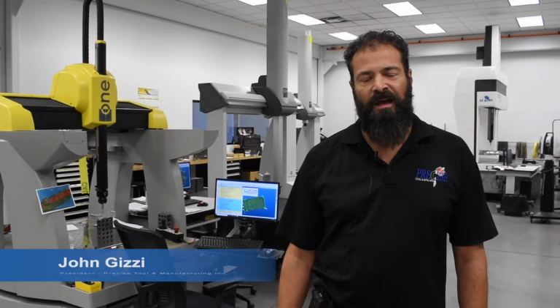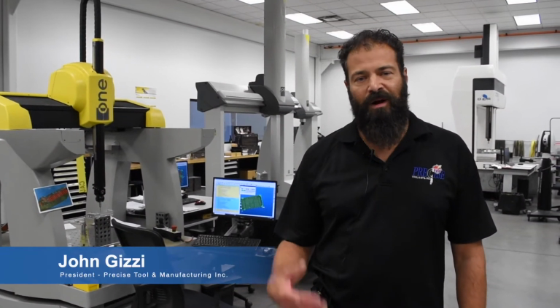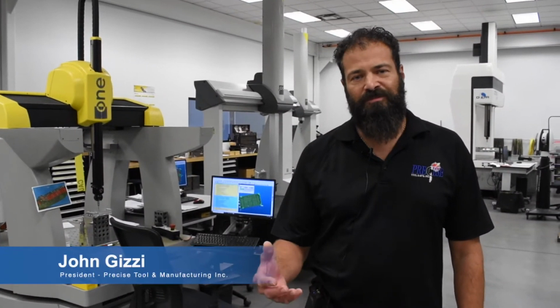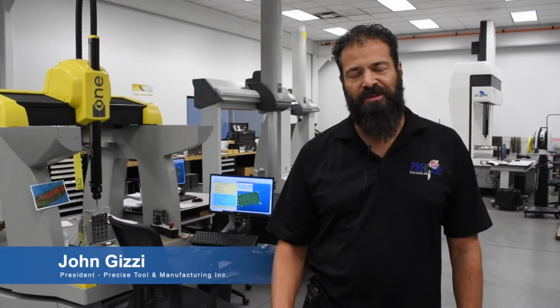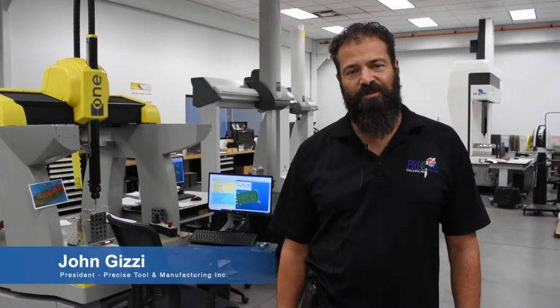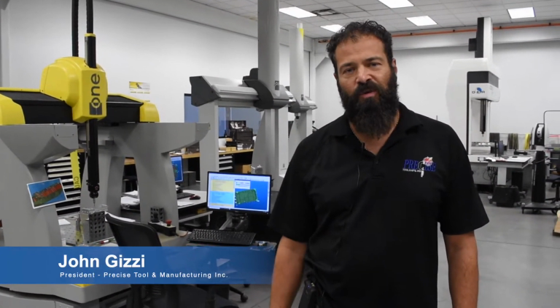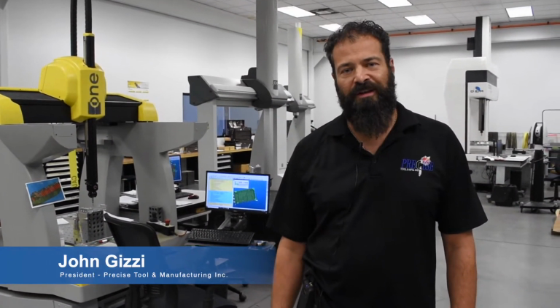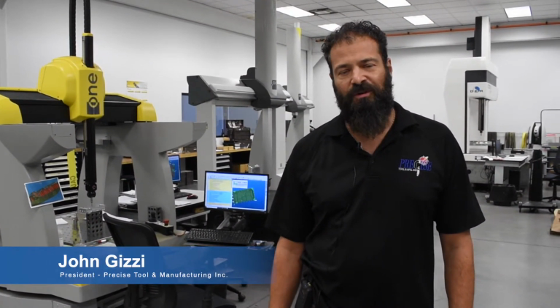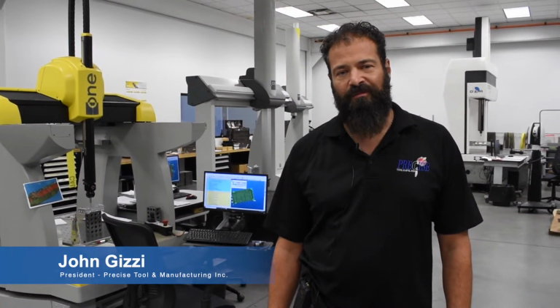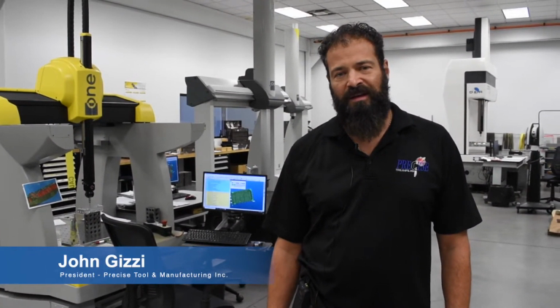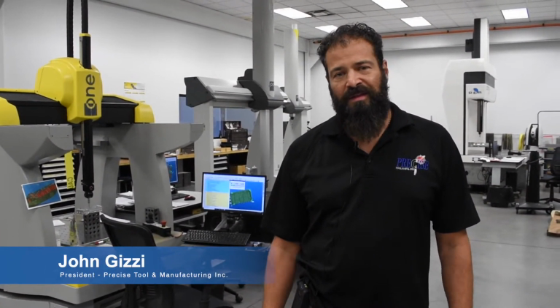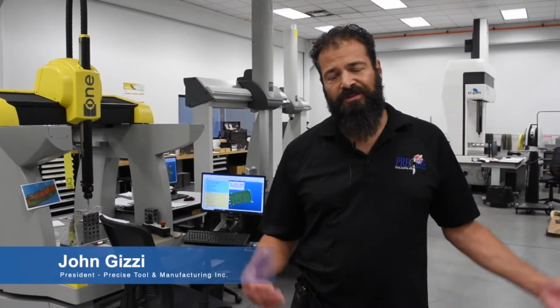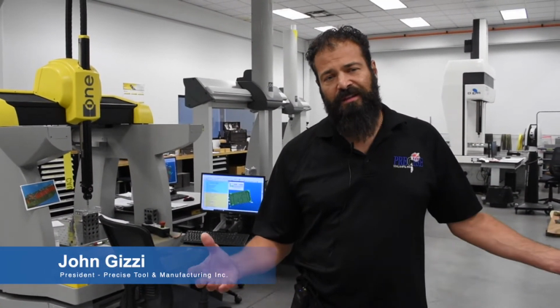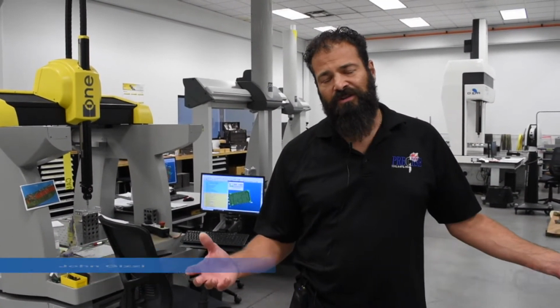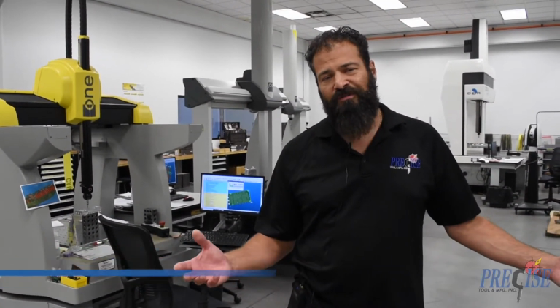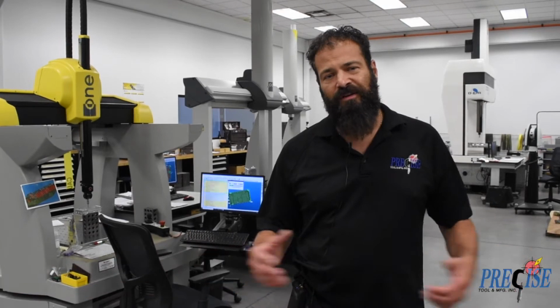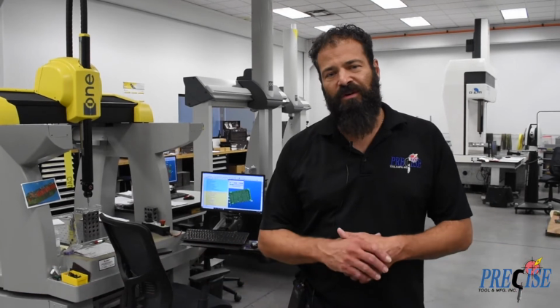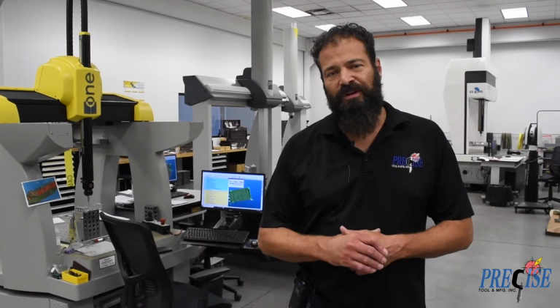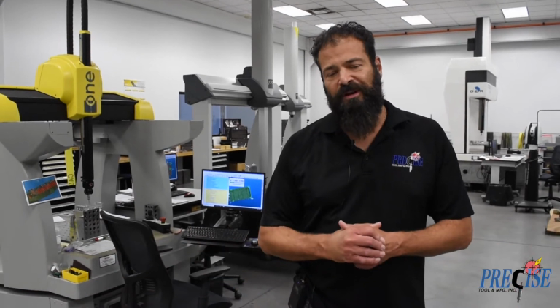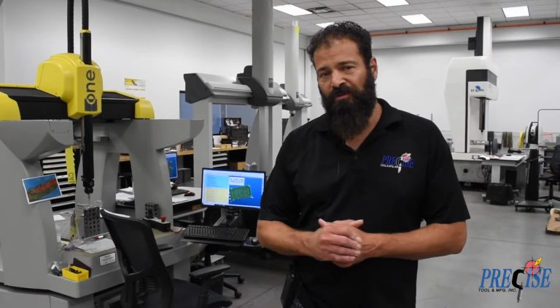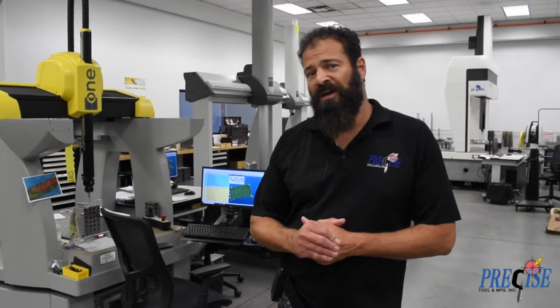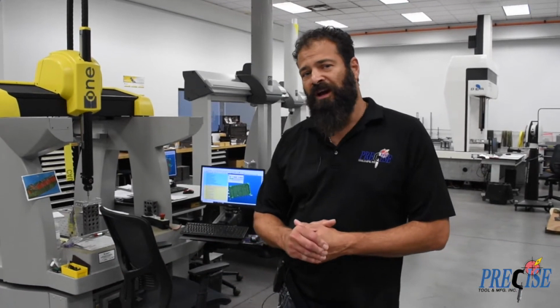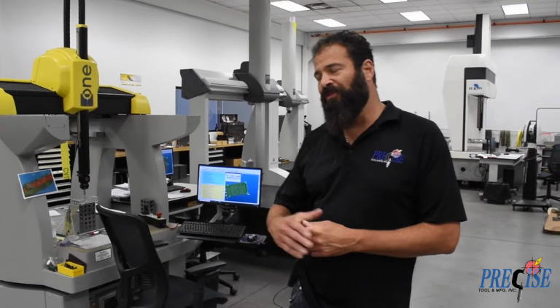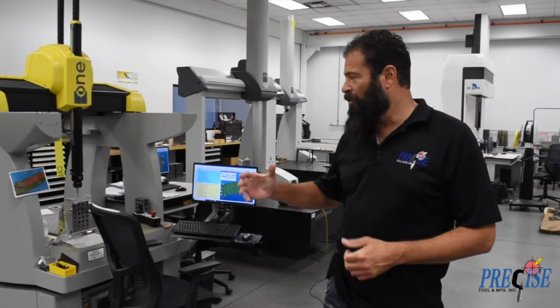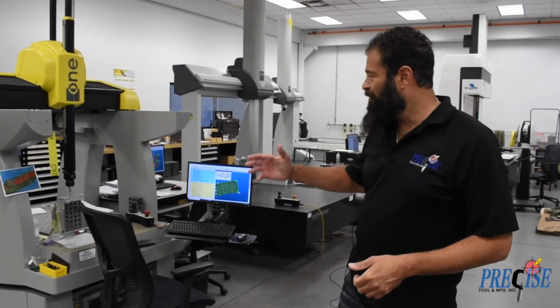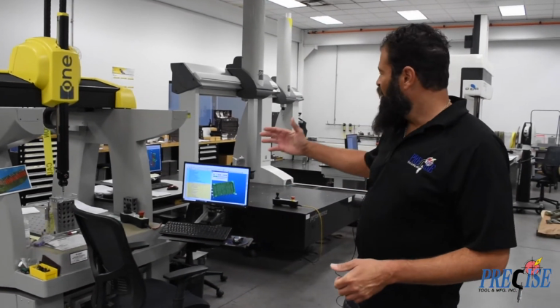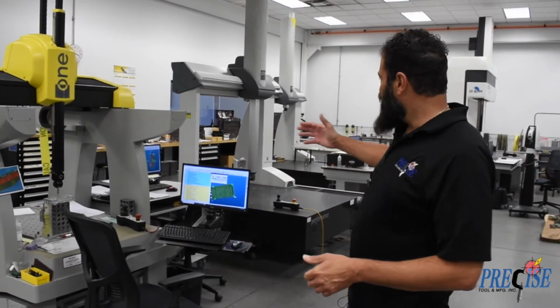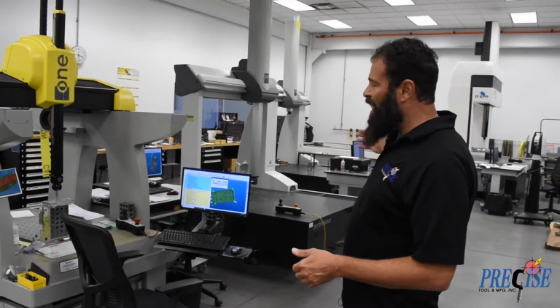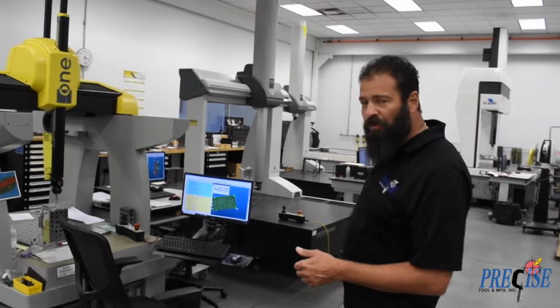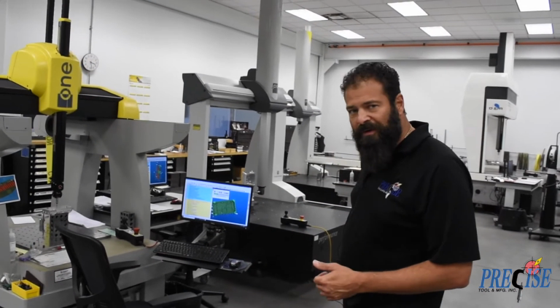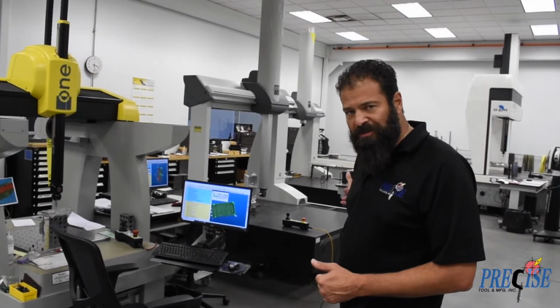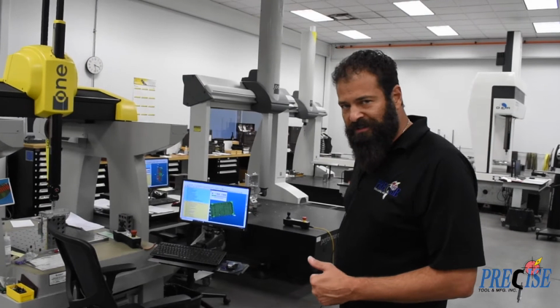Welcome to Precise Tools Quality Control Lab. This state-of-the-art 2,500 square foot inspection room comes fully equipped with five coordinate measuring machines.